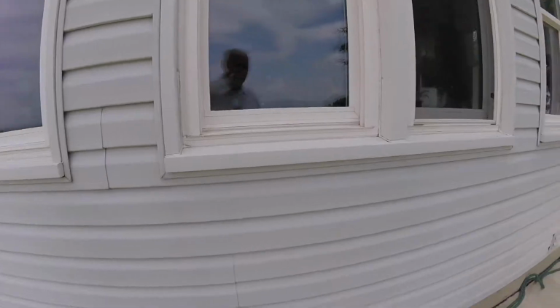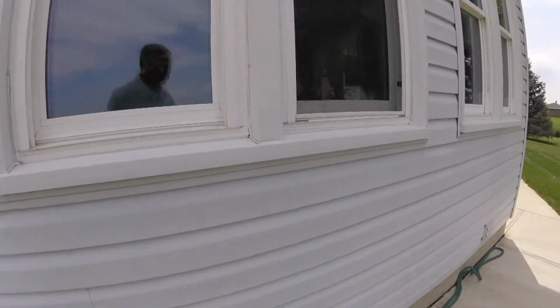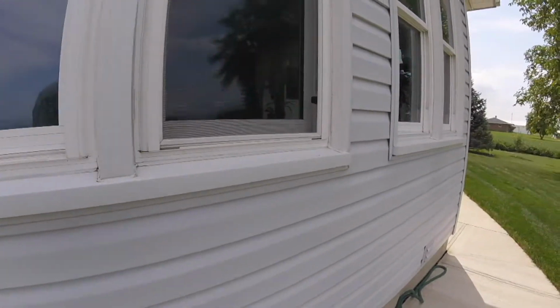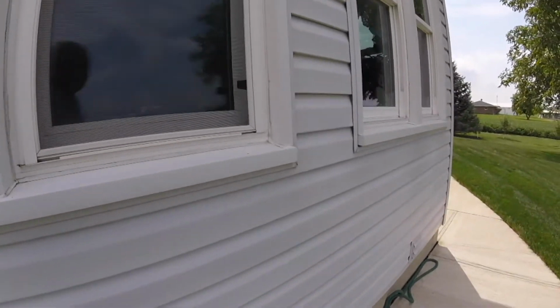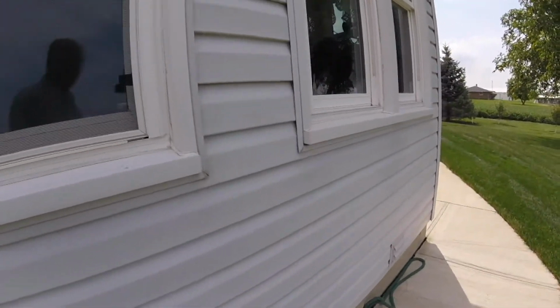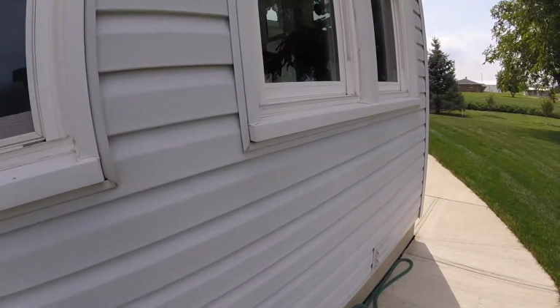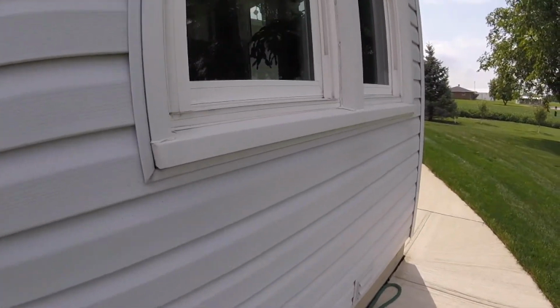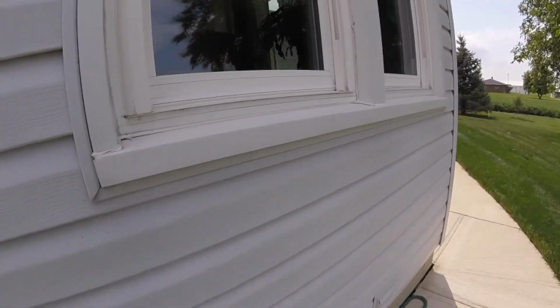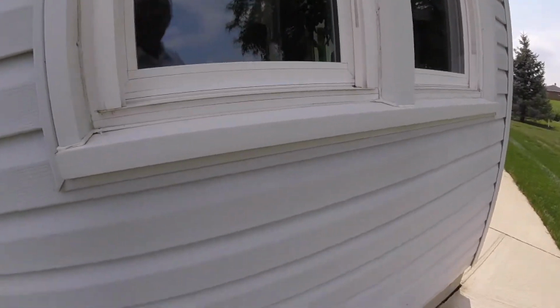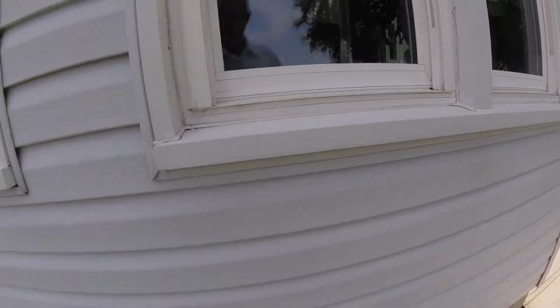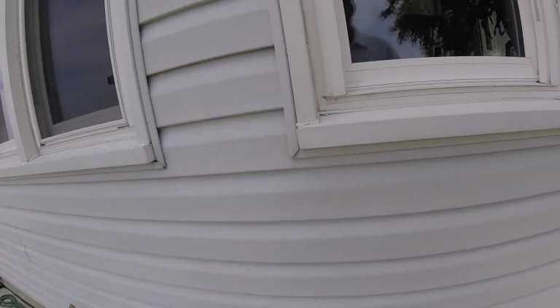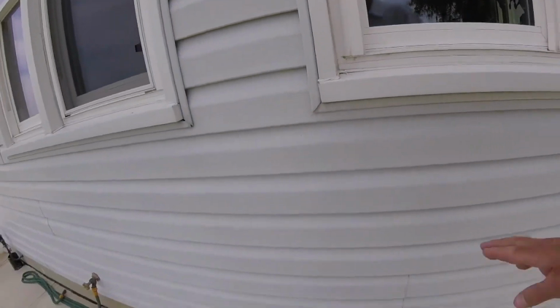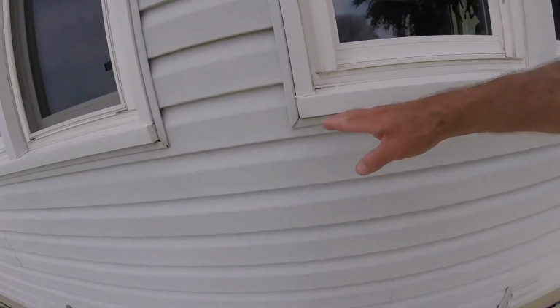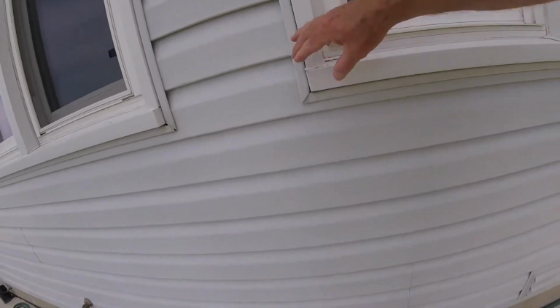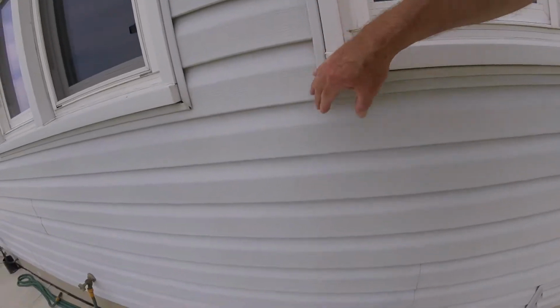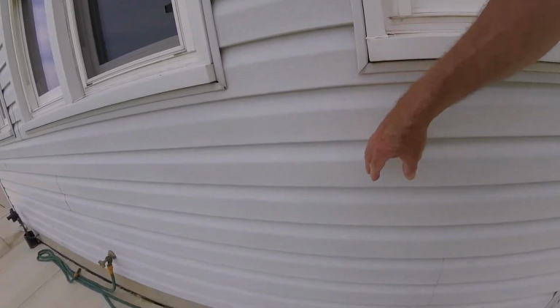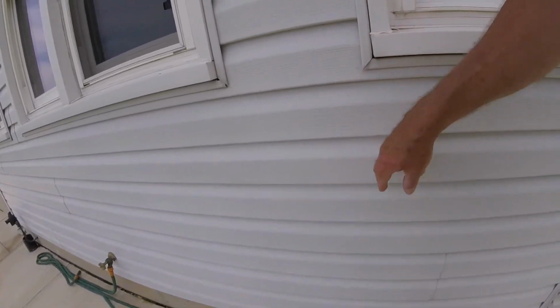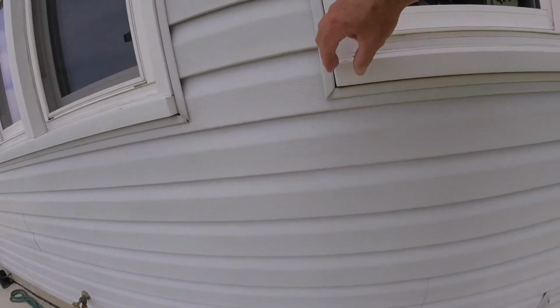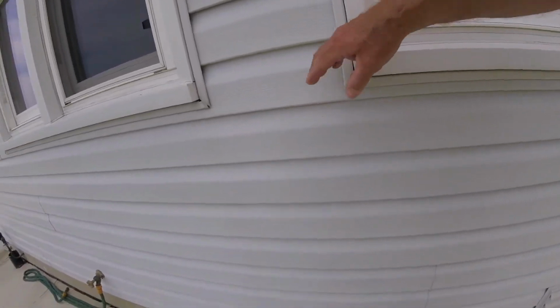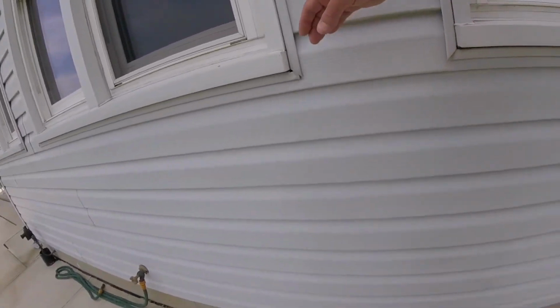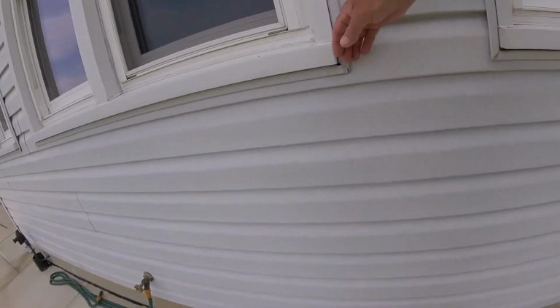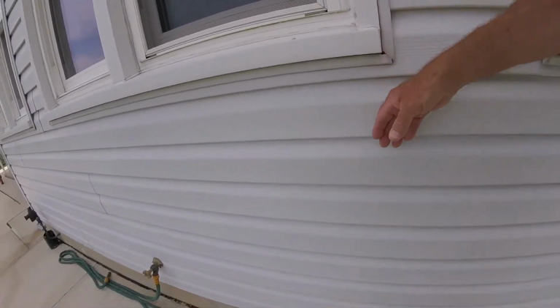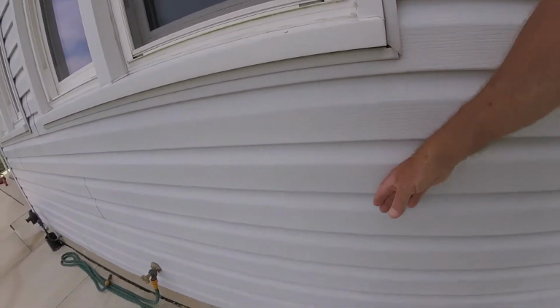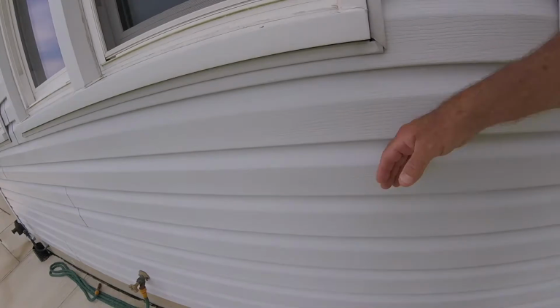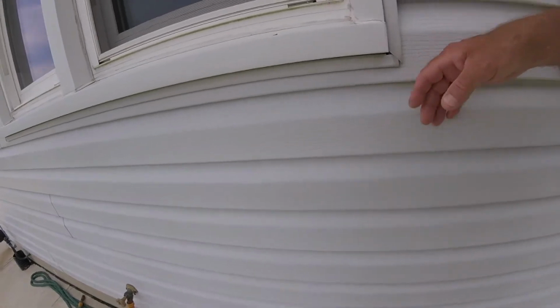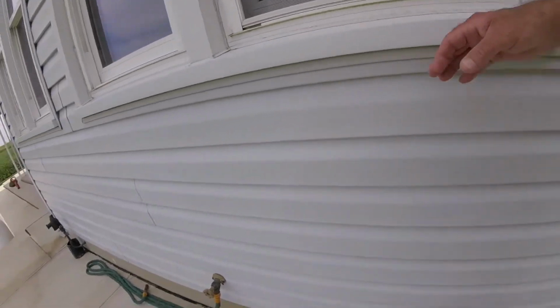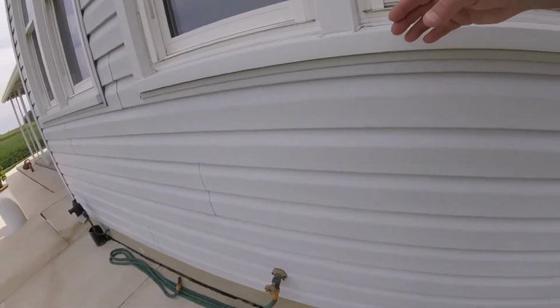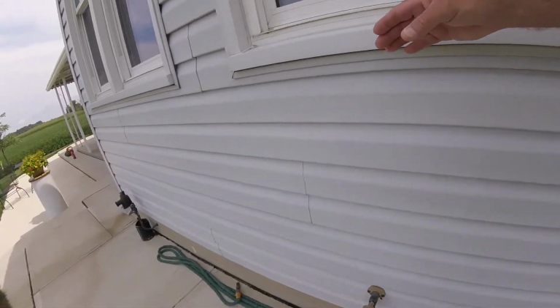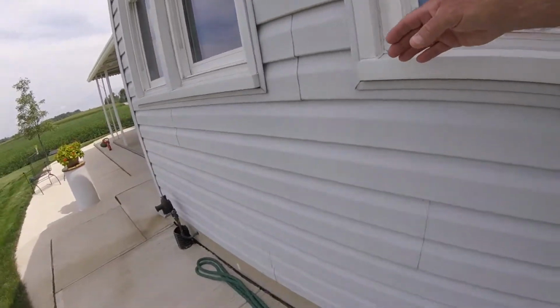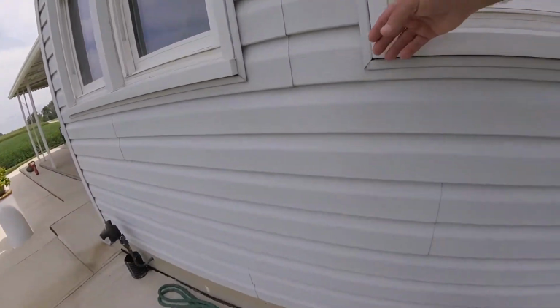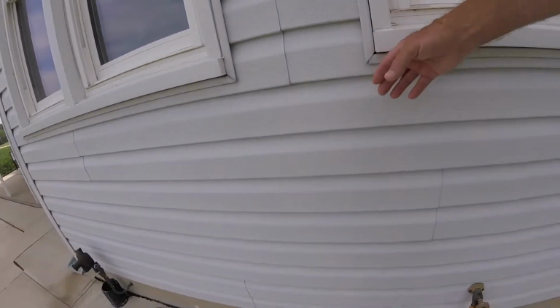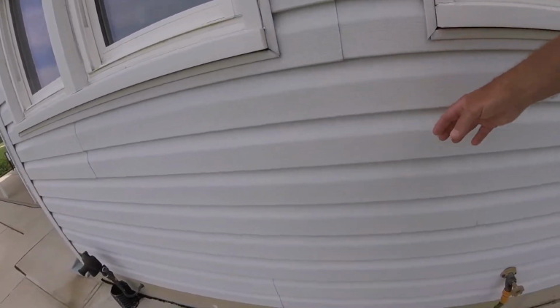After we cleaned this vinyl off from the green mold that used to be on here, we still had dark streaks that came down here over the years of rainwater washing down, and those dark streaks were extremely hard to get off.